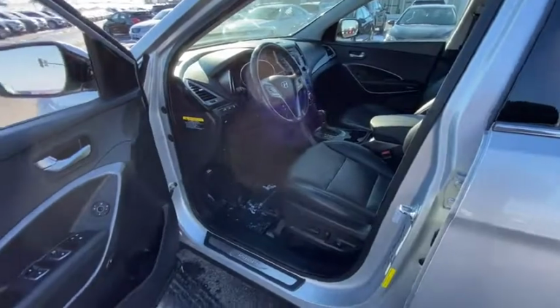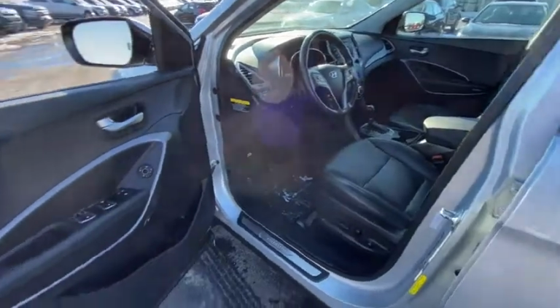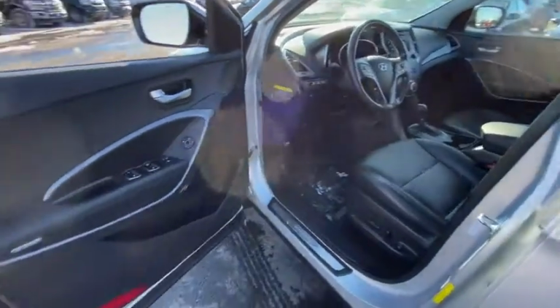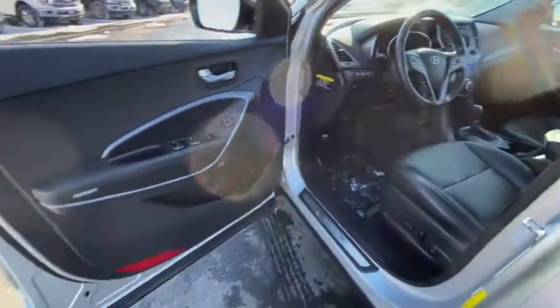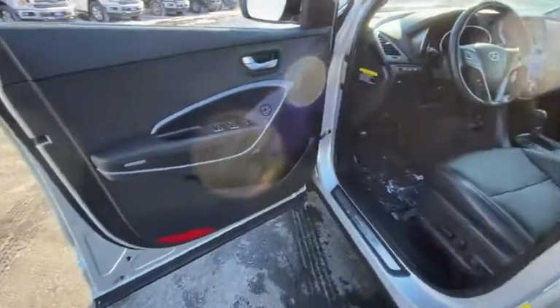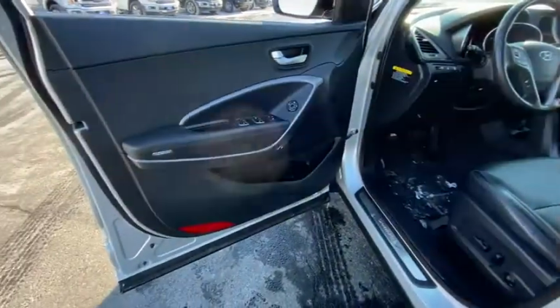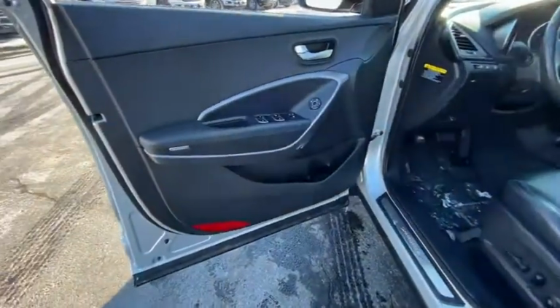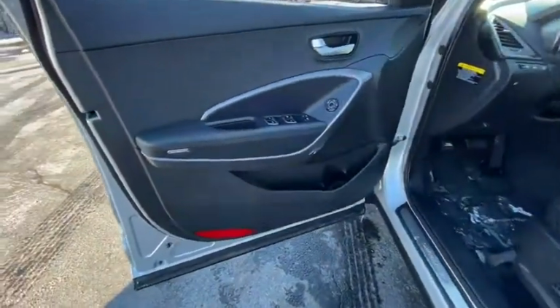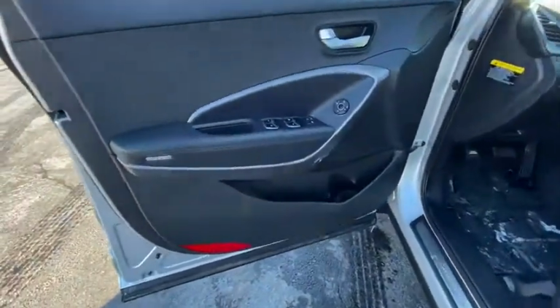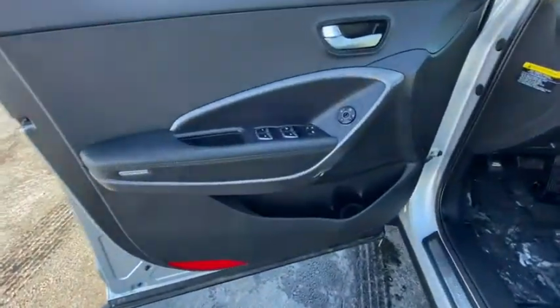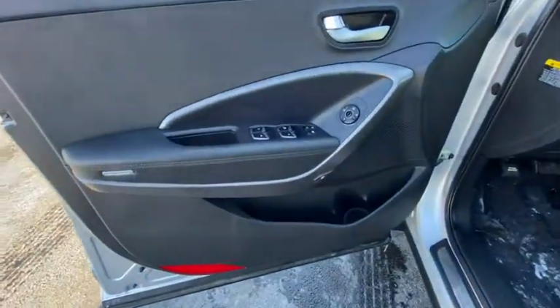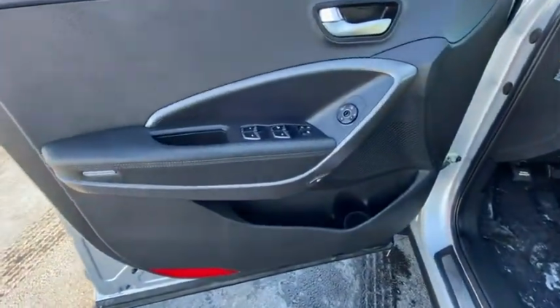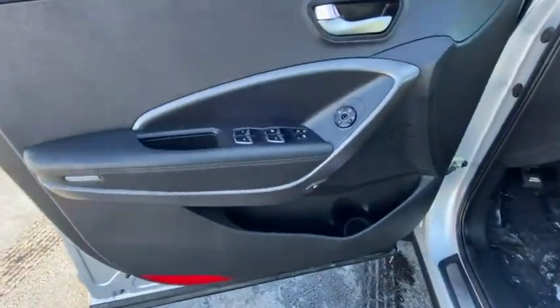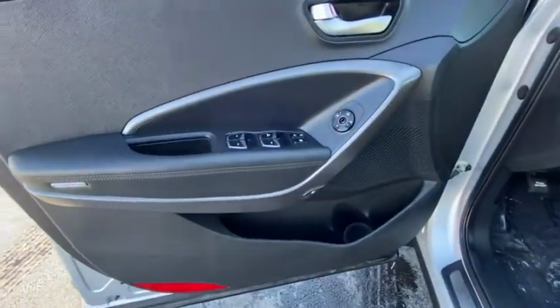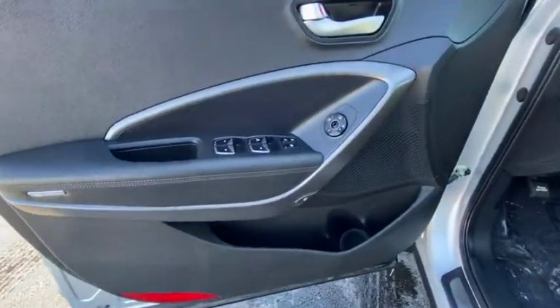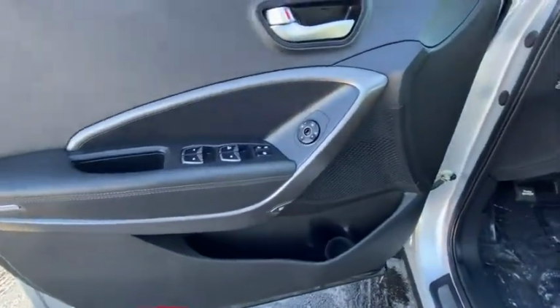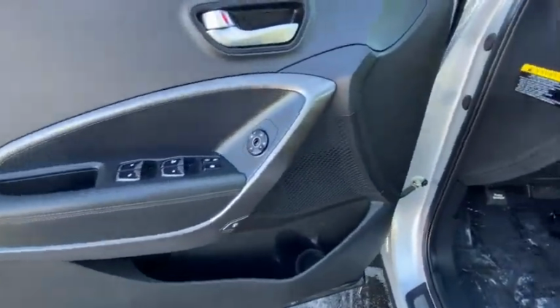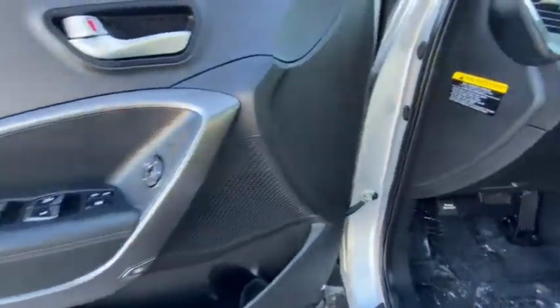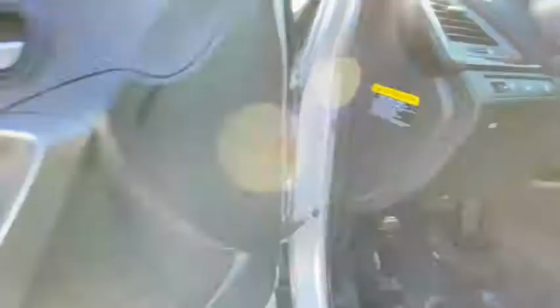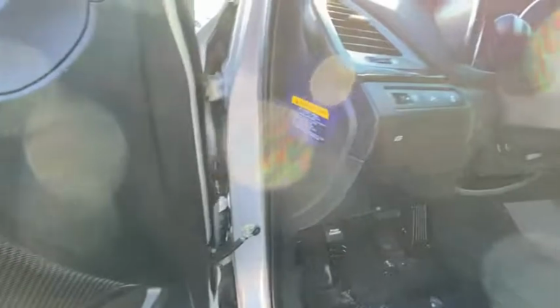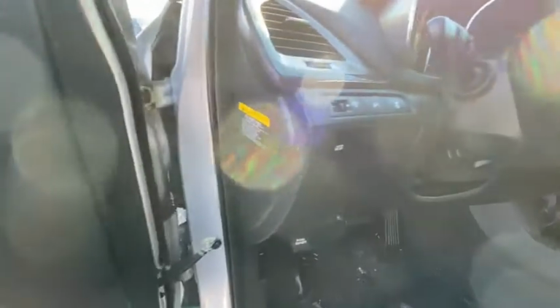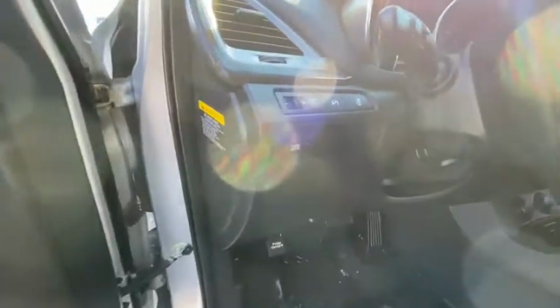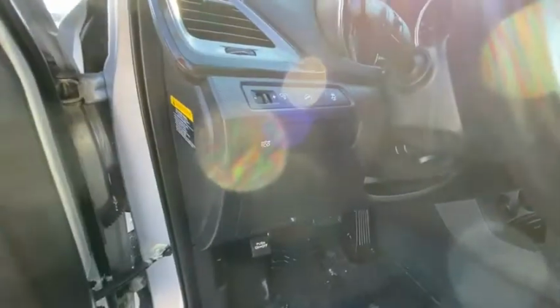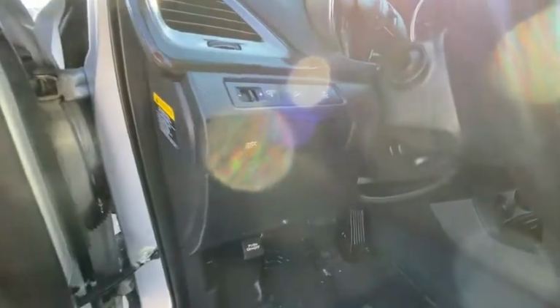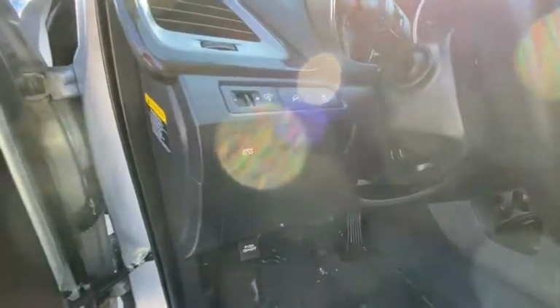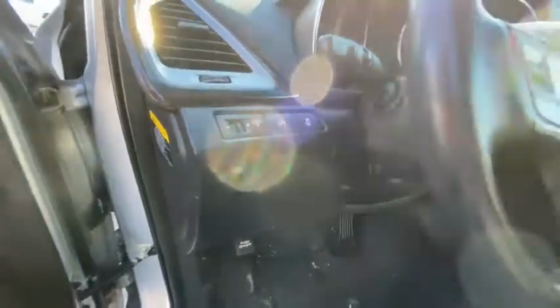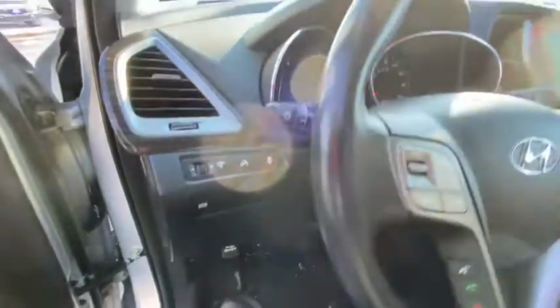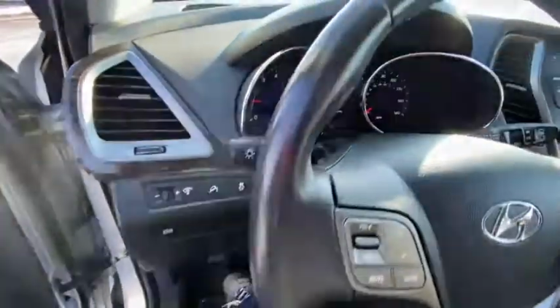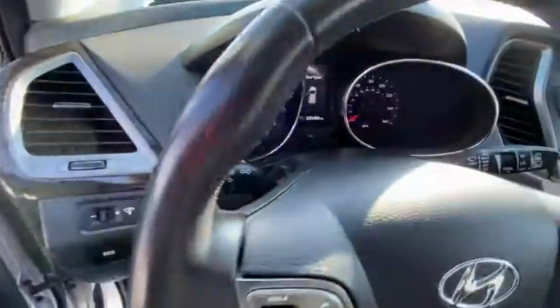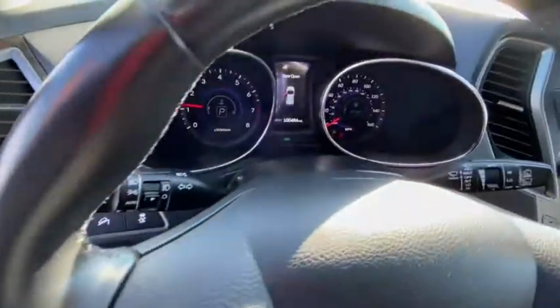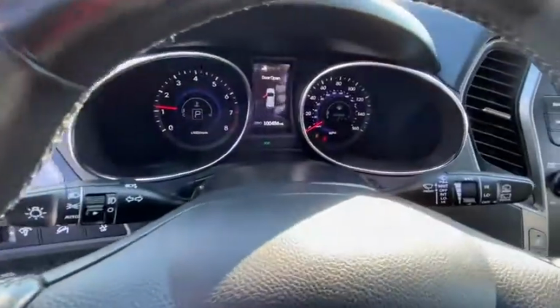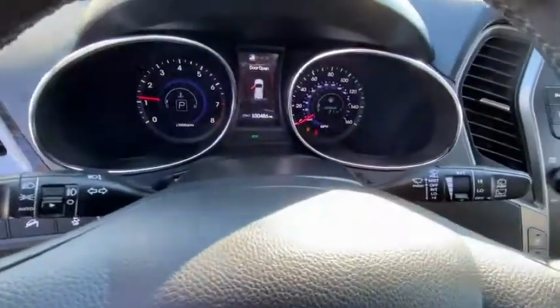Traction control, dual airbags, leather-wrapped steering wheel, alloy wheels, power steering, four-wheel disc brakes, electronic stability control.